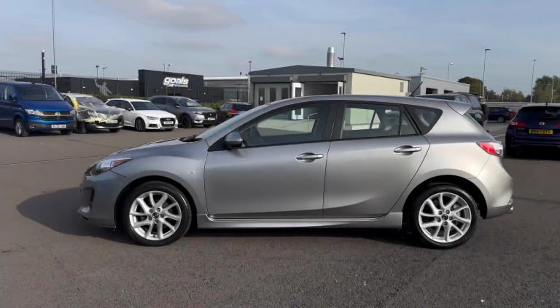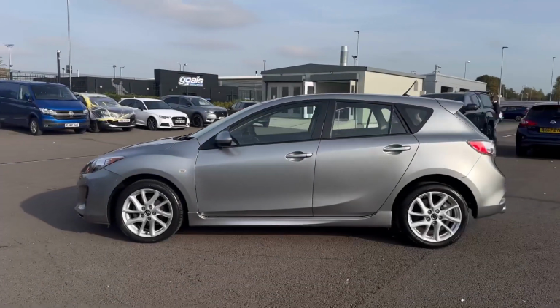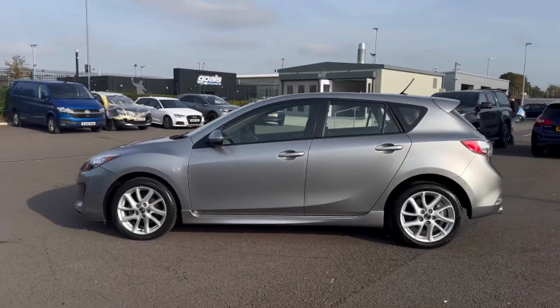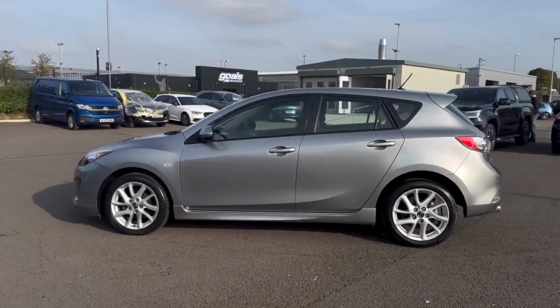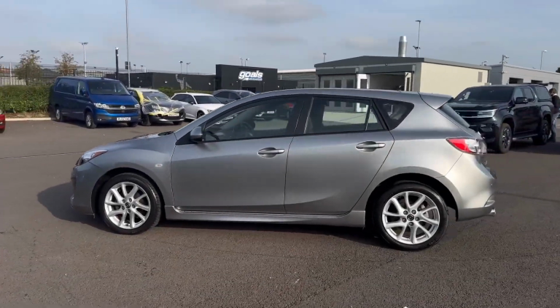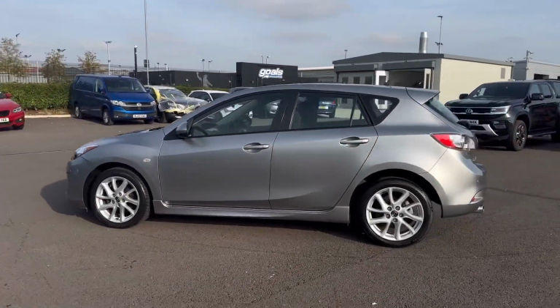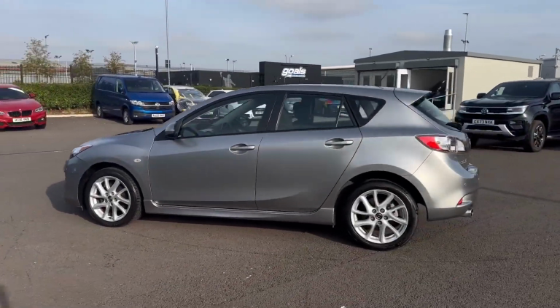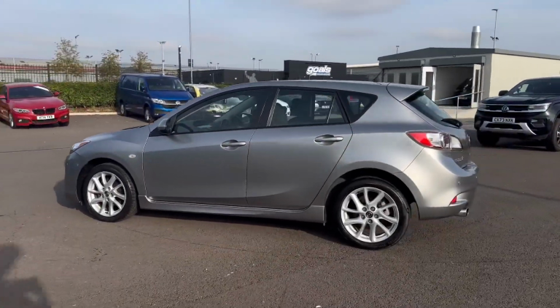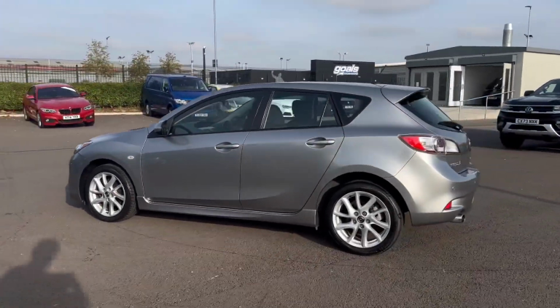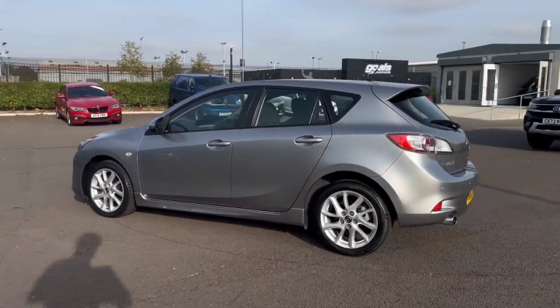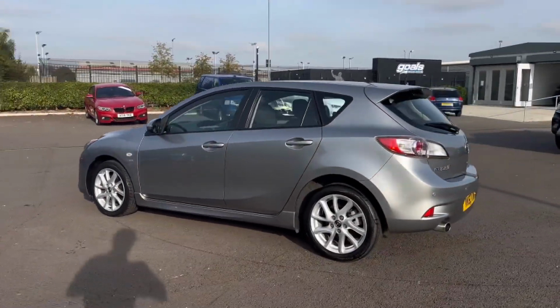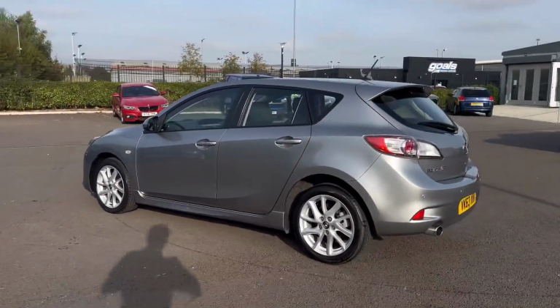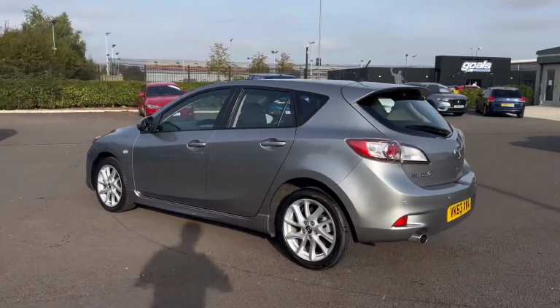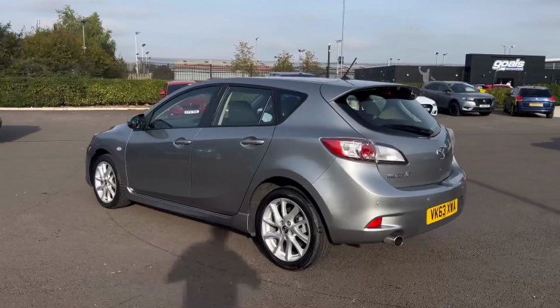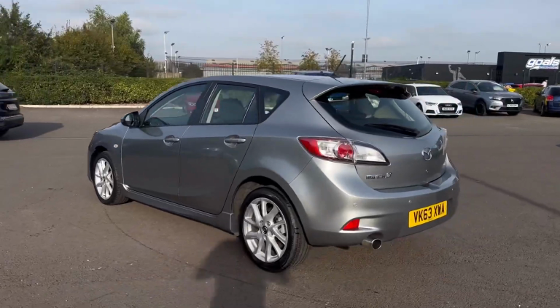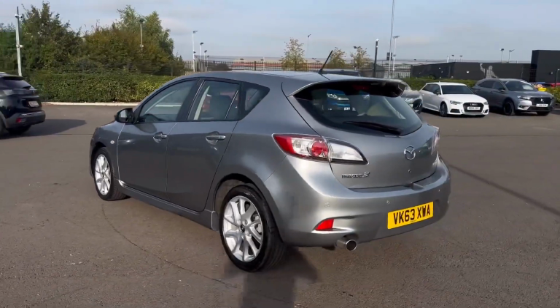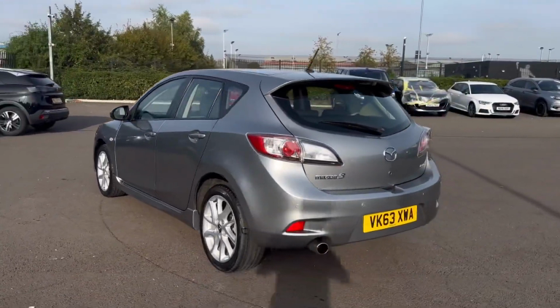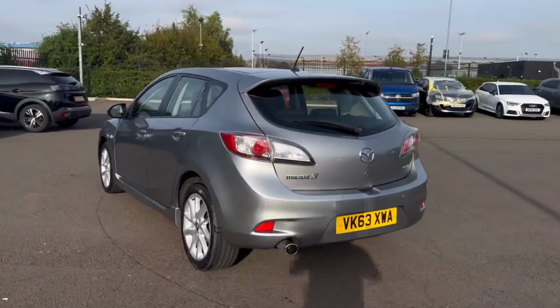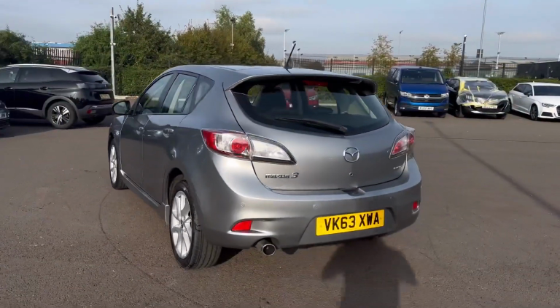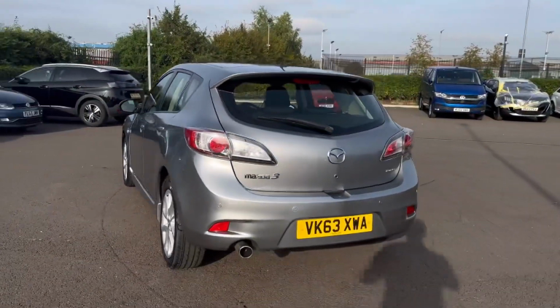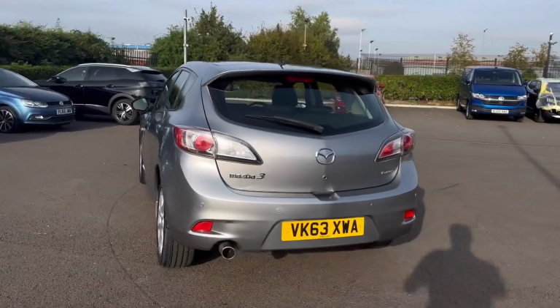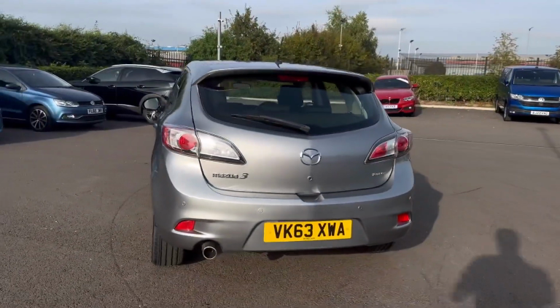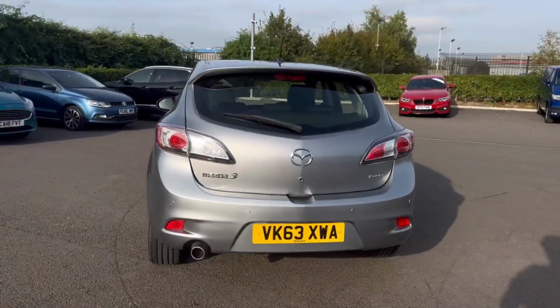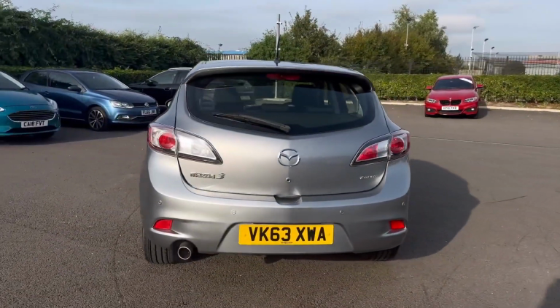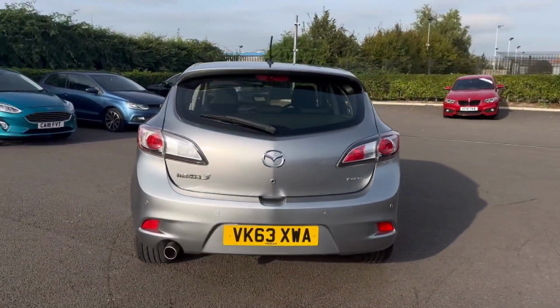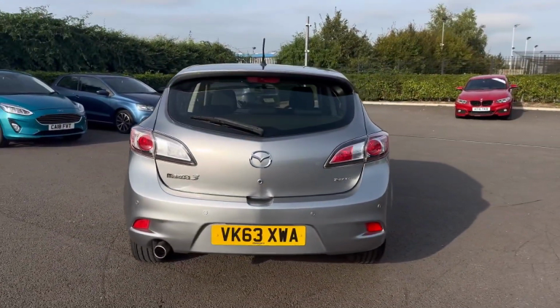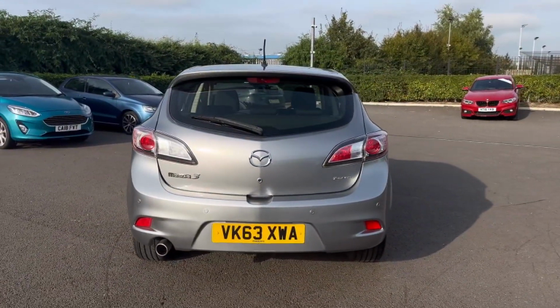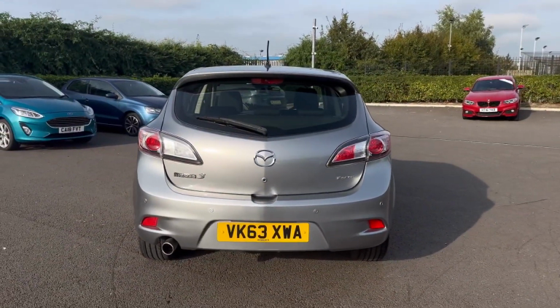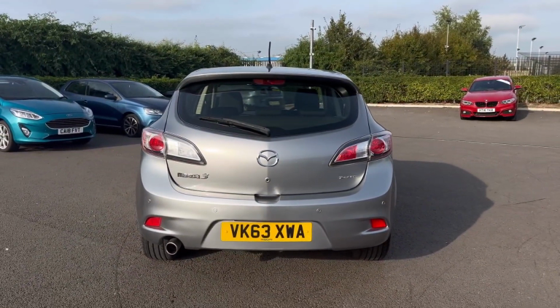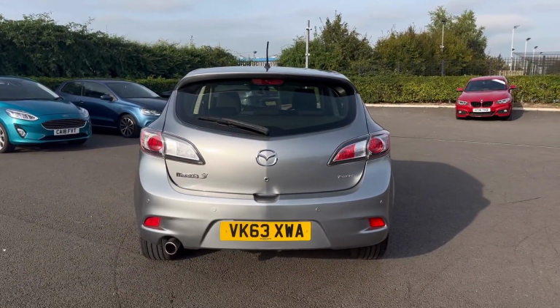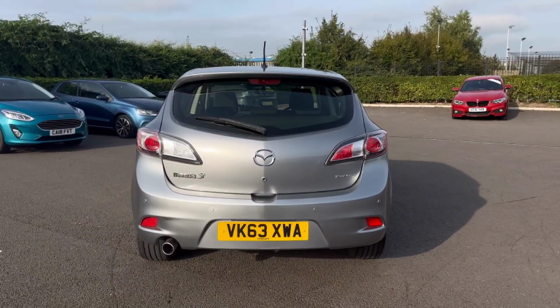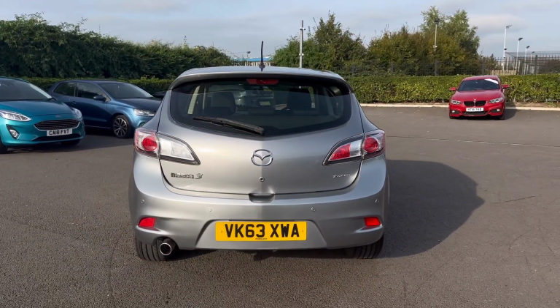It comes with a full service history carried out last at 16,000 miles and is finished in aluminium silver paintwork worth £500.